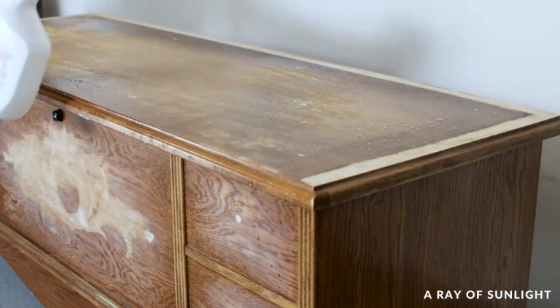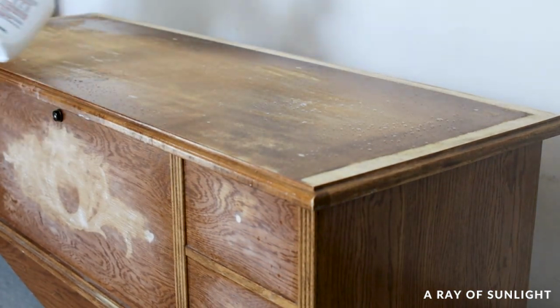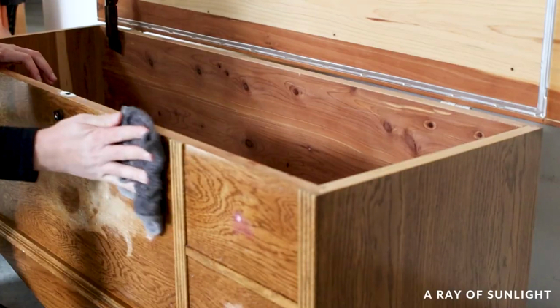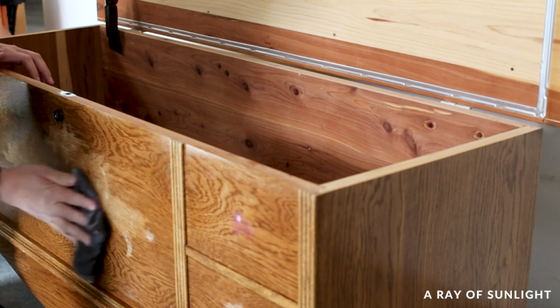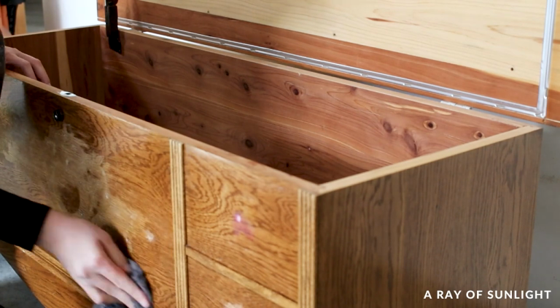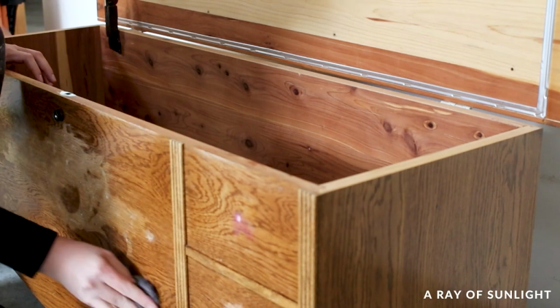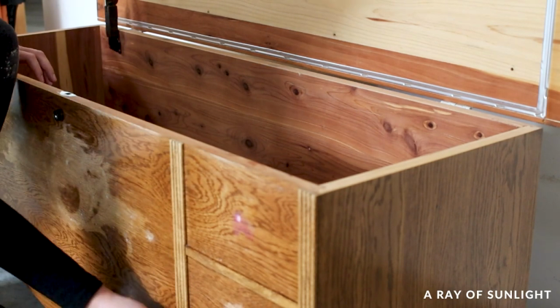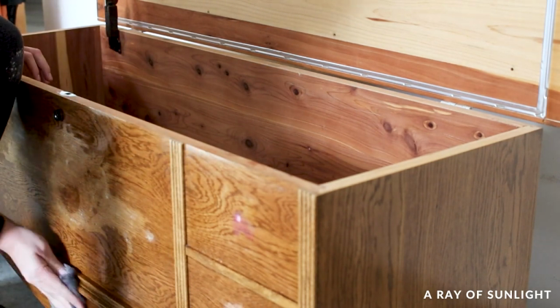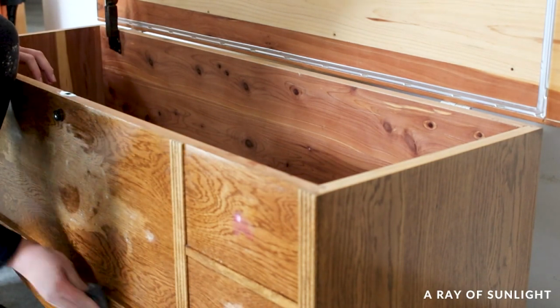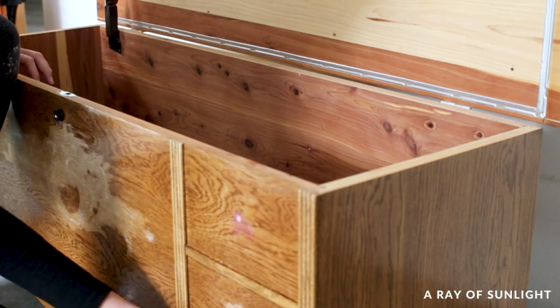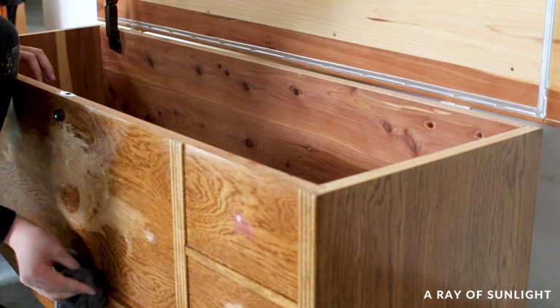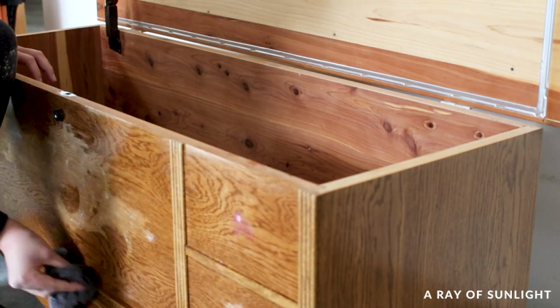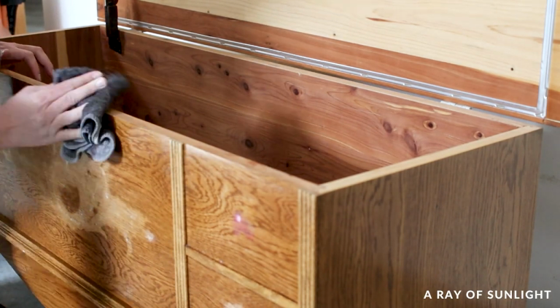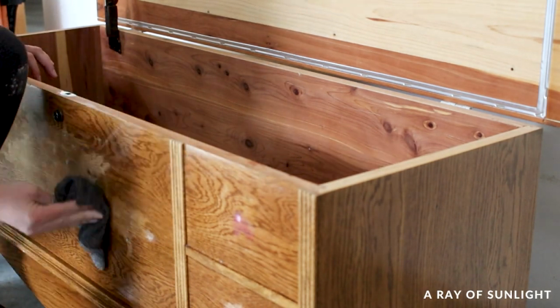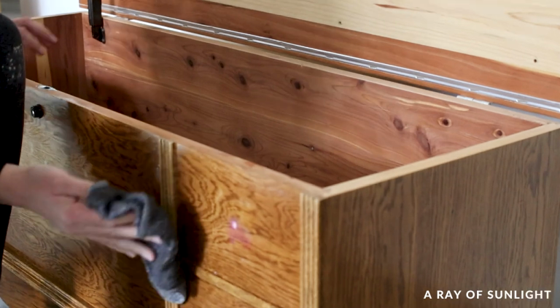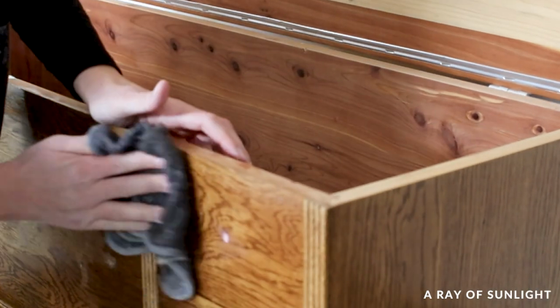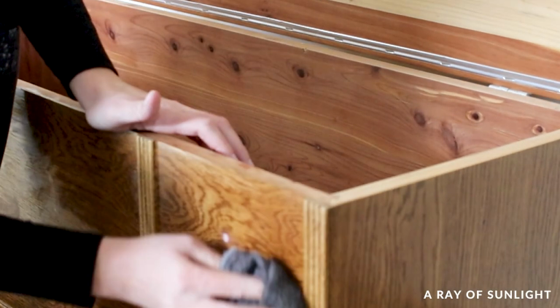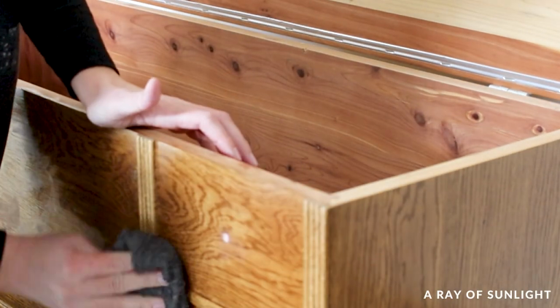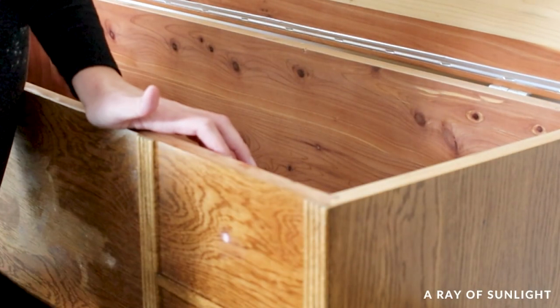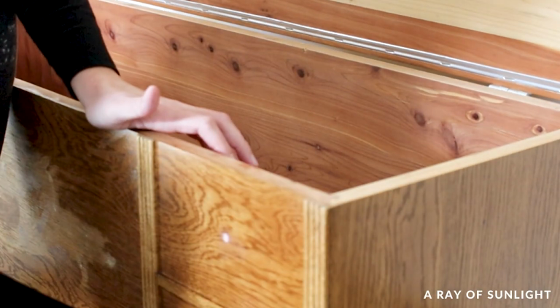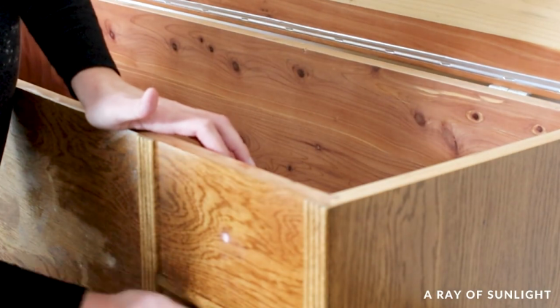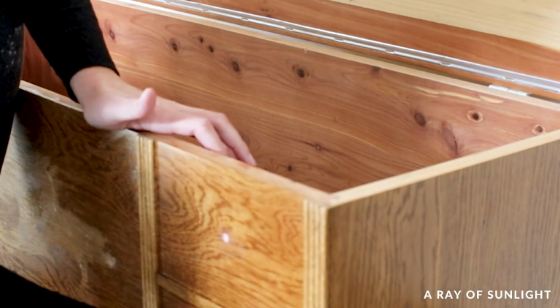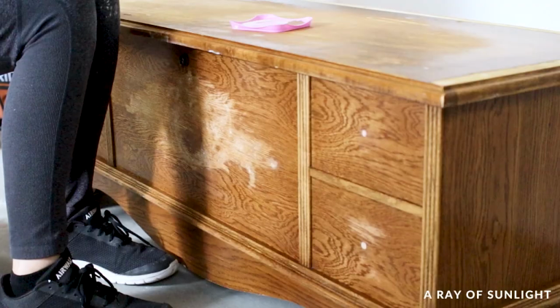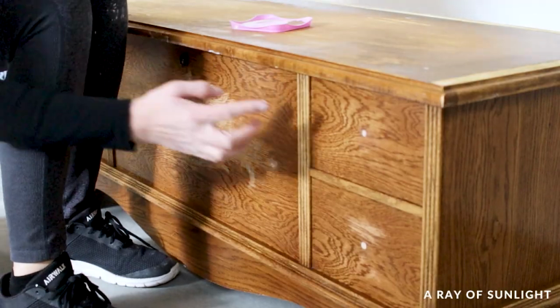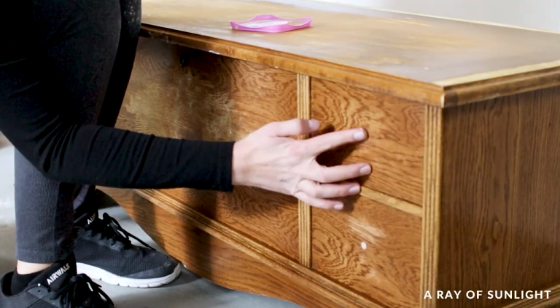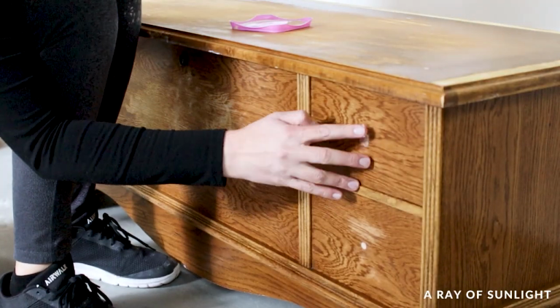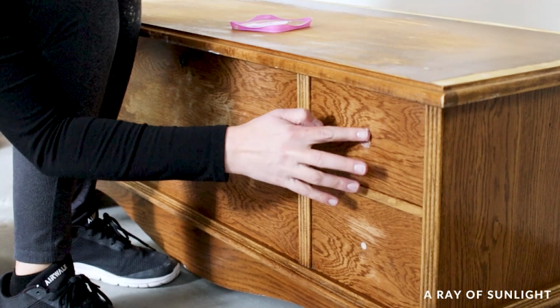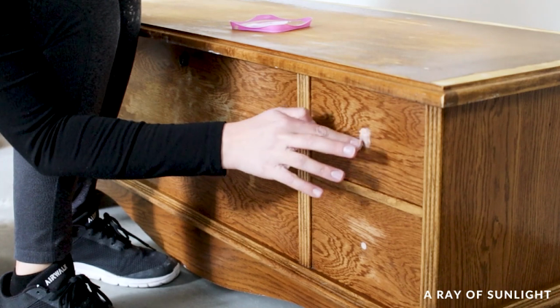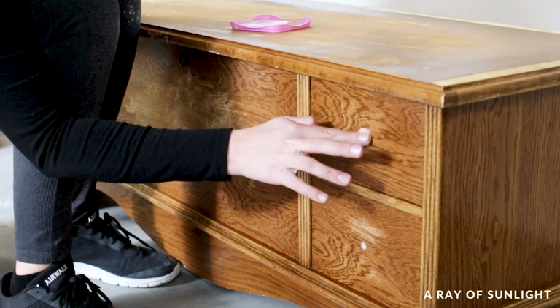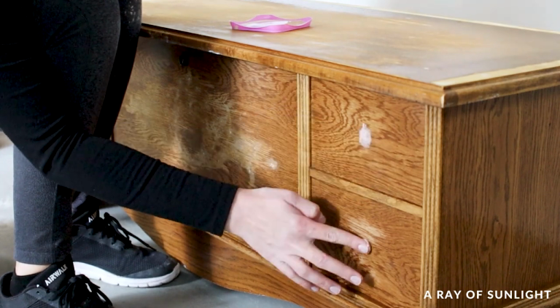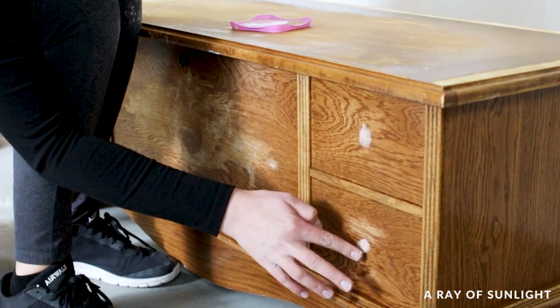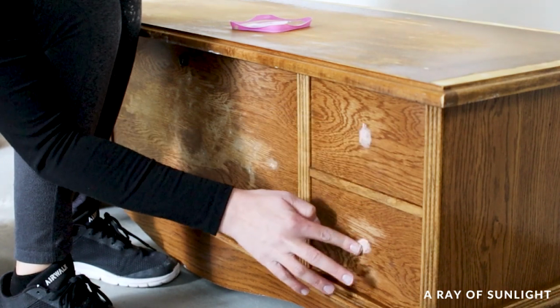Fun fact: when you get plastic wood wet, it becomes soft and basically just wipes off. So I had to put another coat of wood filler on, wait for it to dry, and then sand it all smoothly in again.